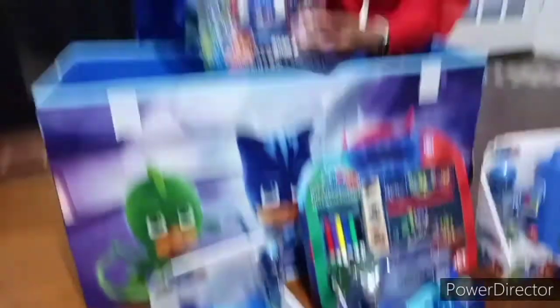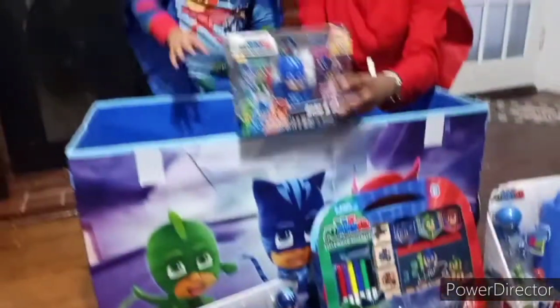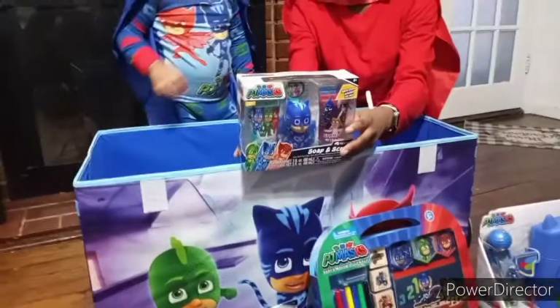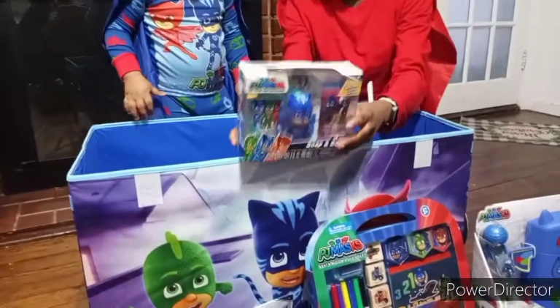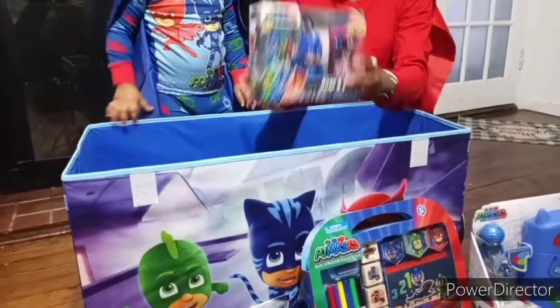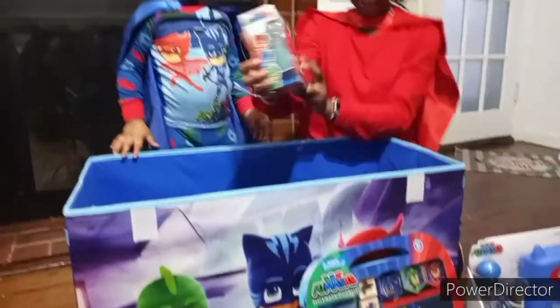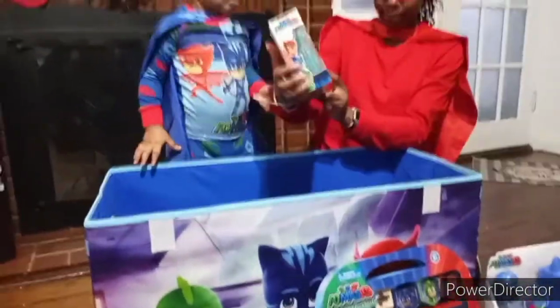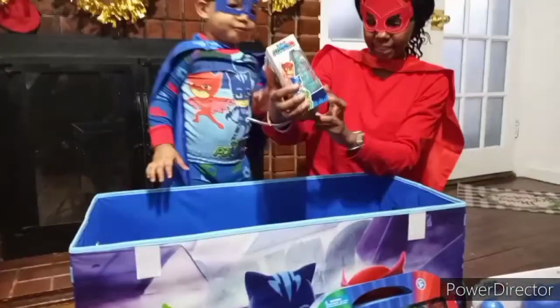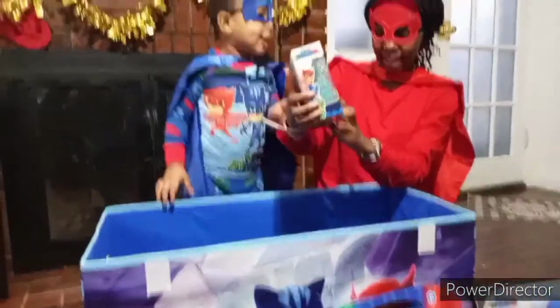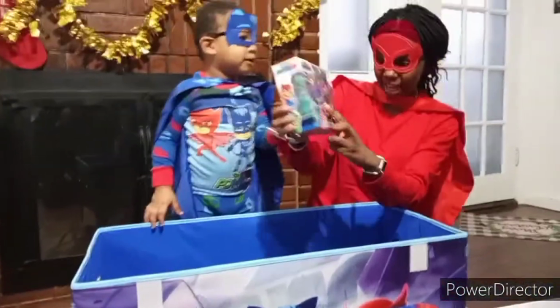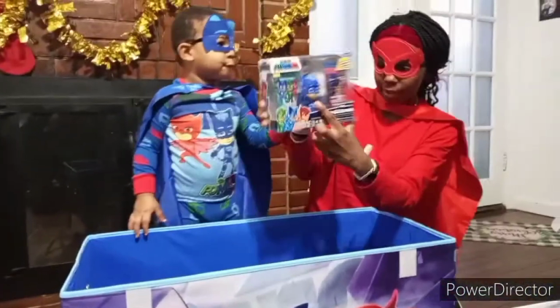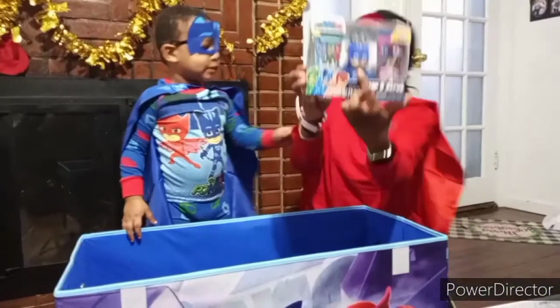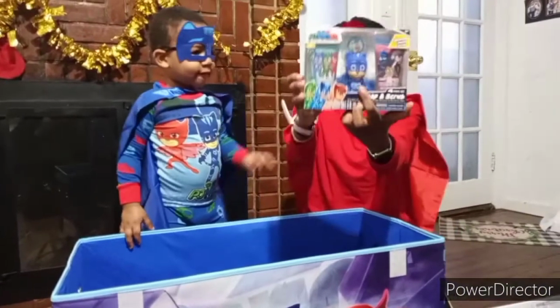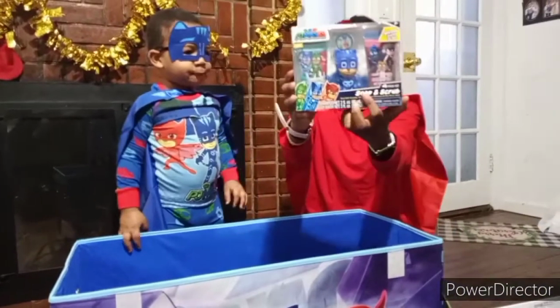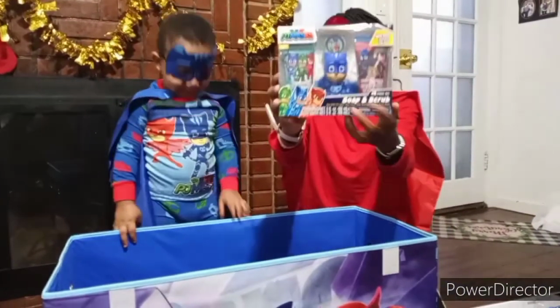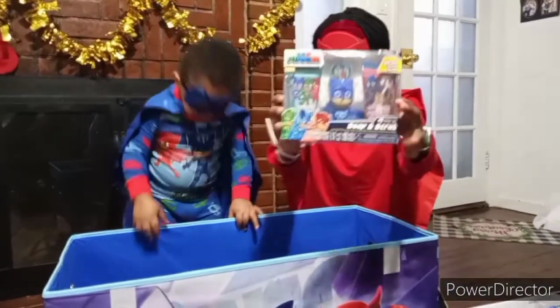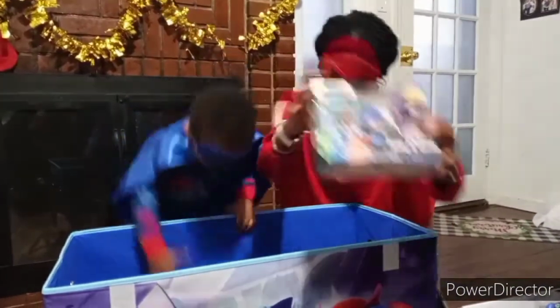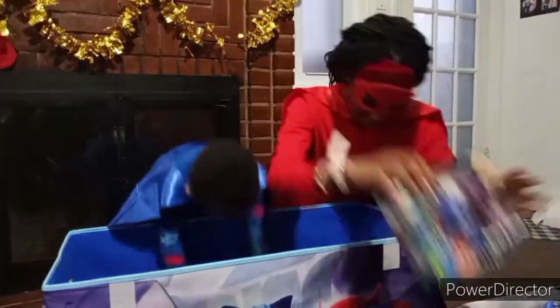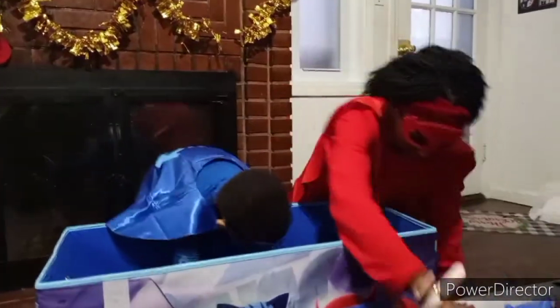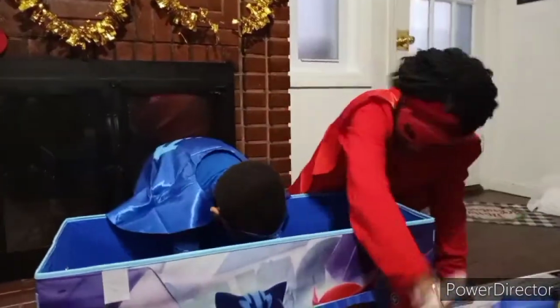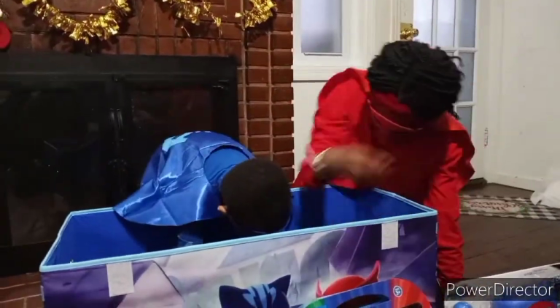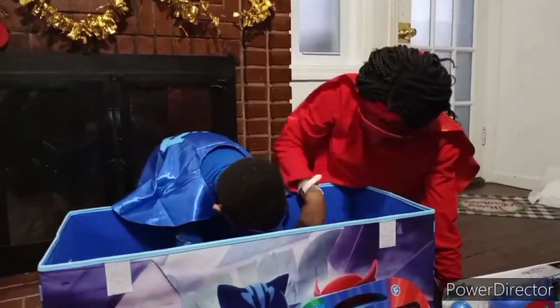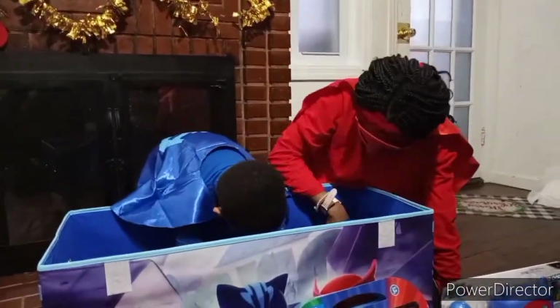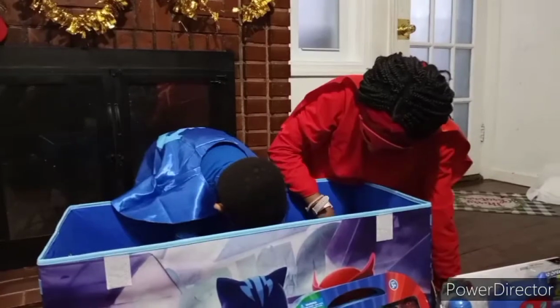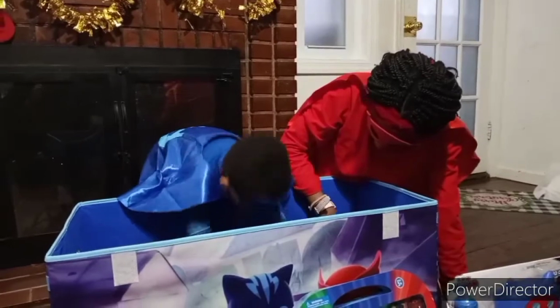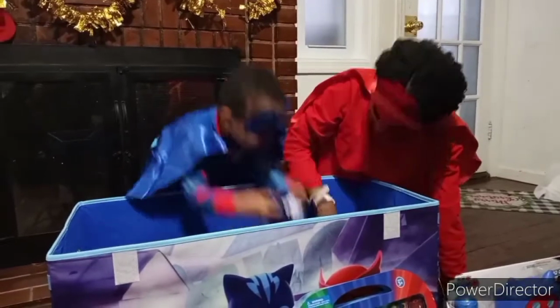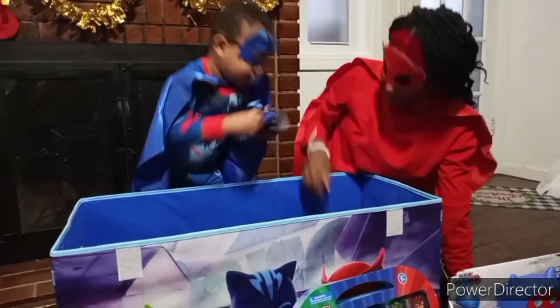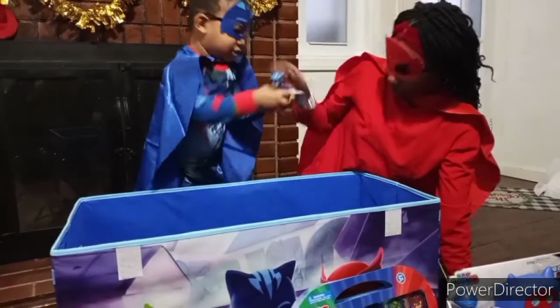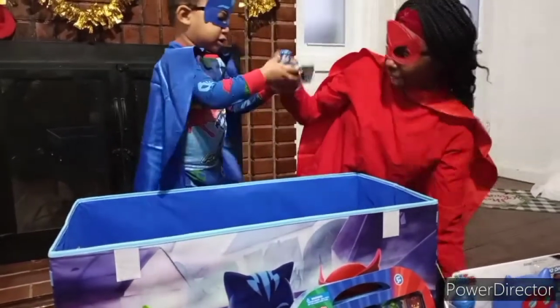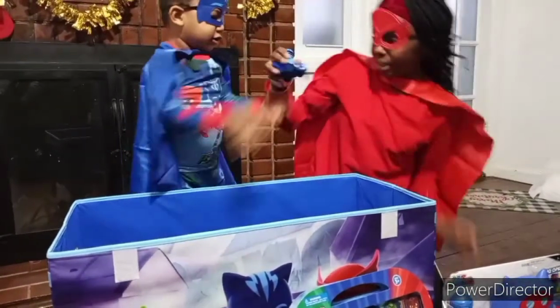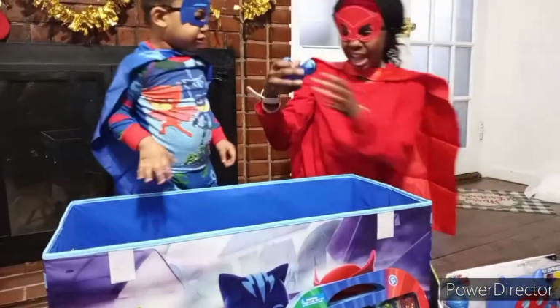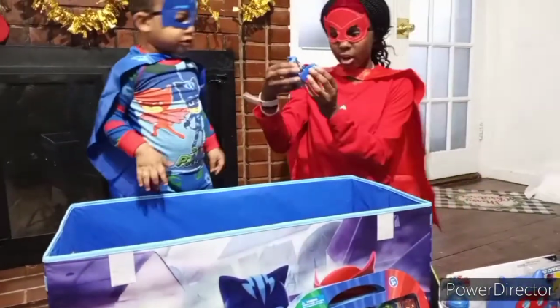Next we have the soap and scrub of the PJ Masks. It has Catboy in the middle. Wow, that's cool. We have Catboy in his cat car.